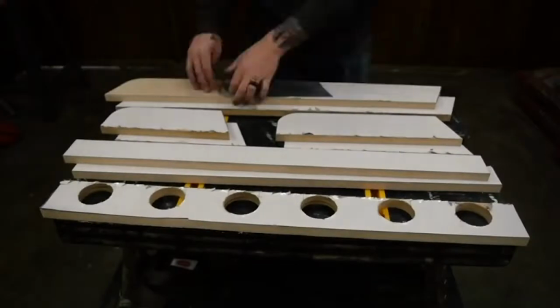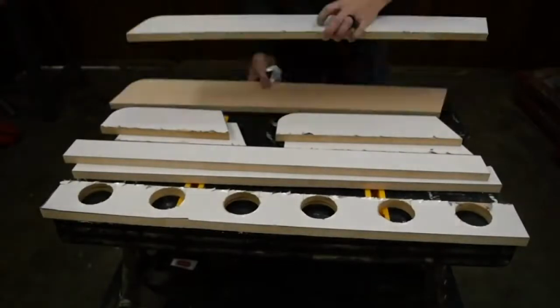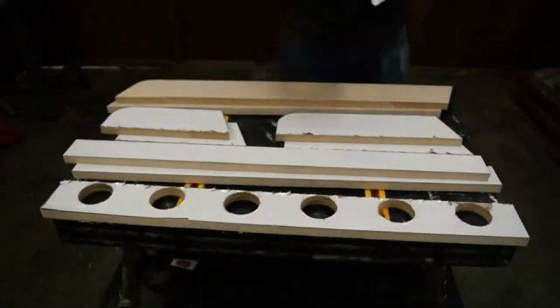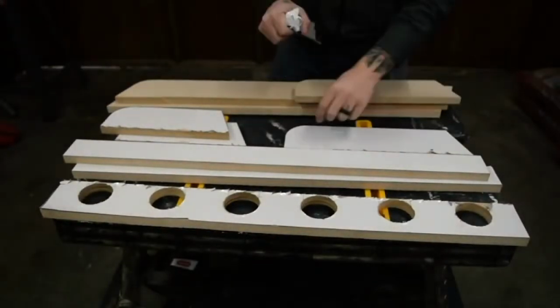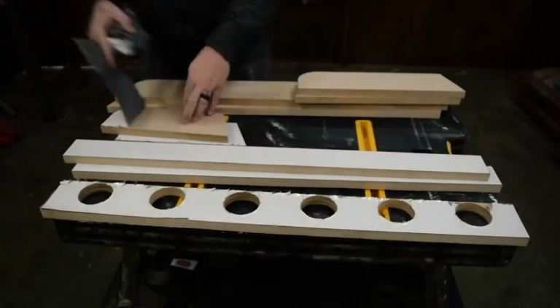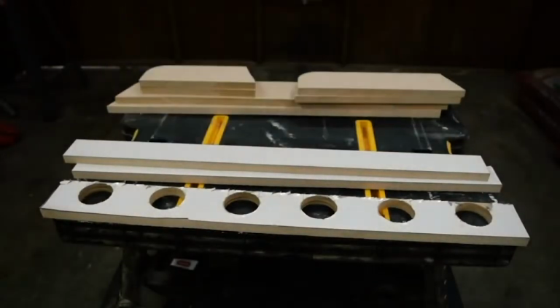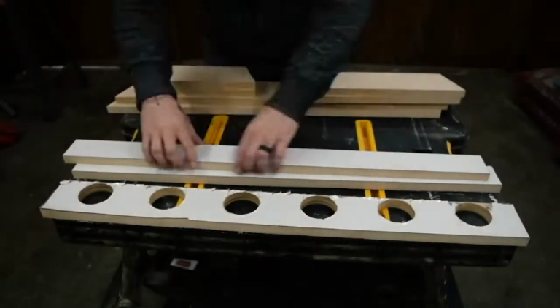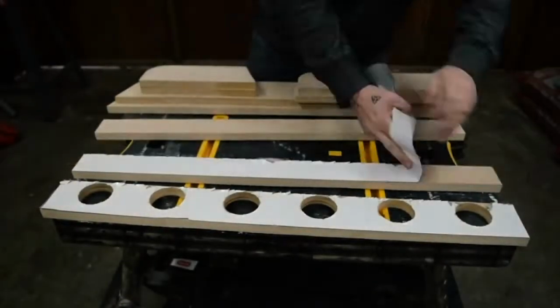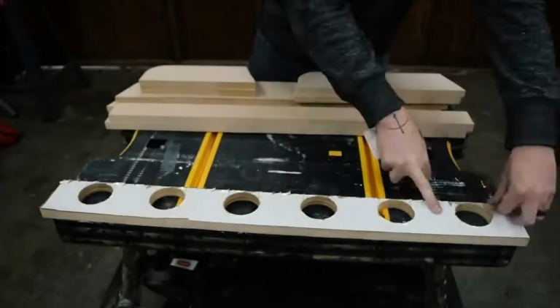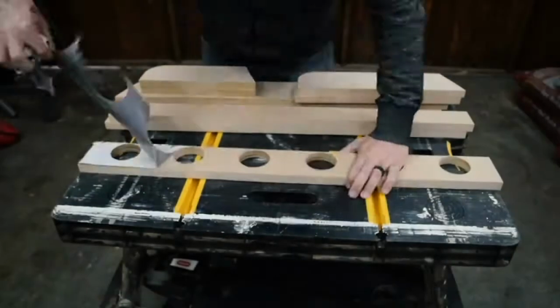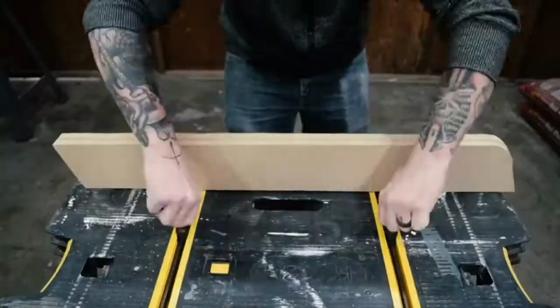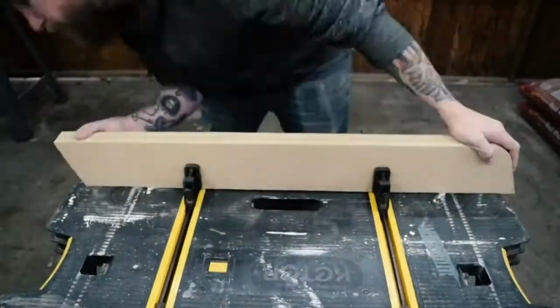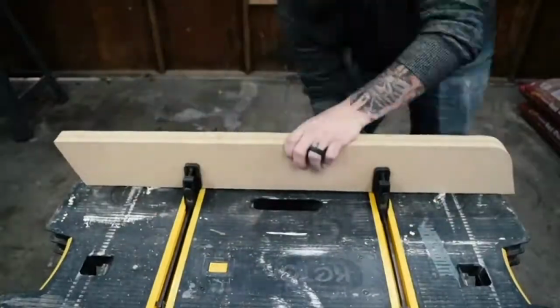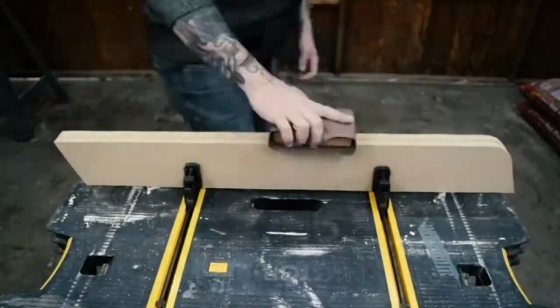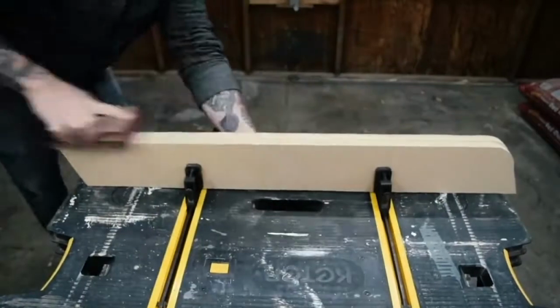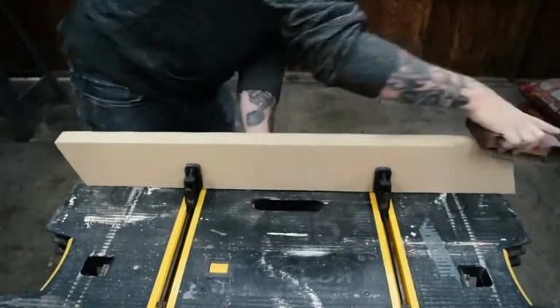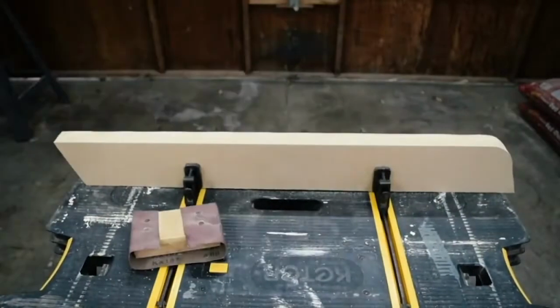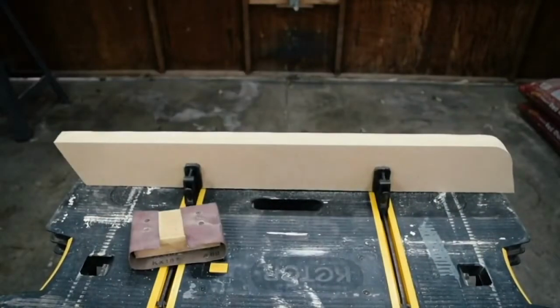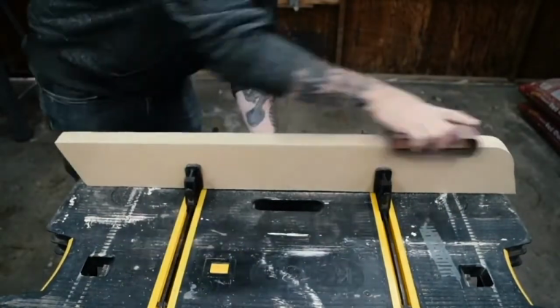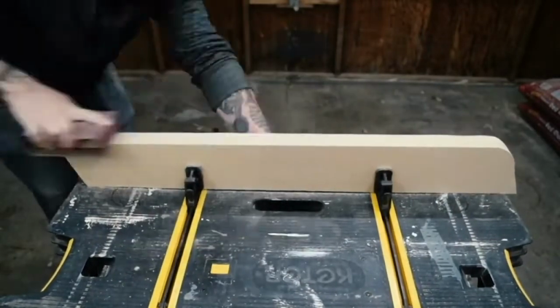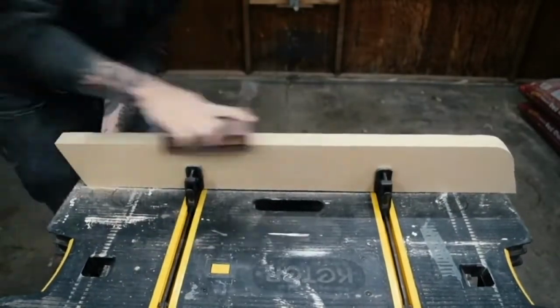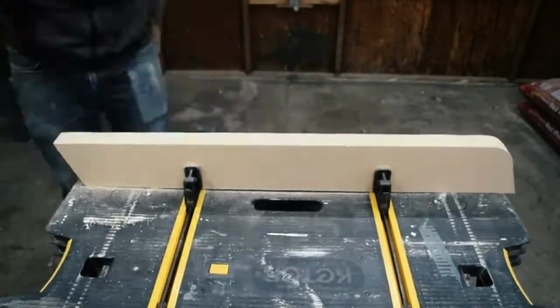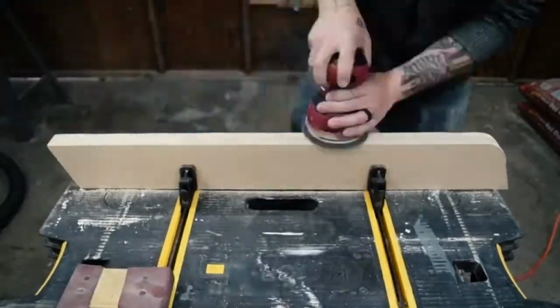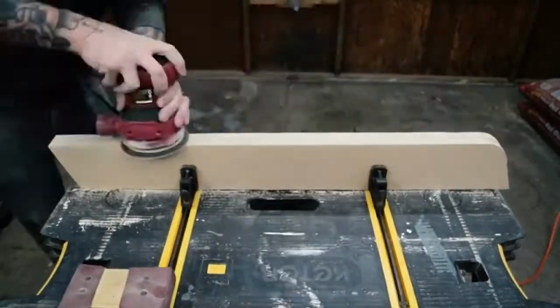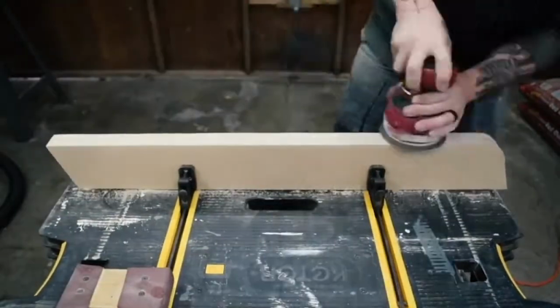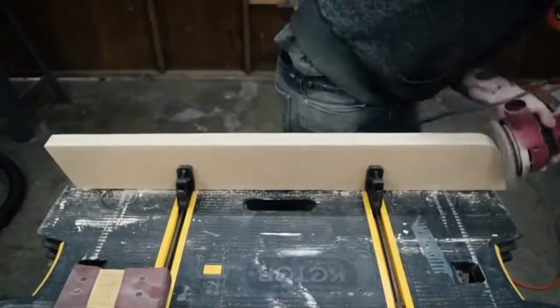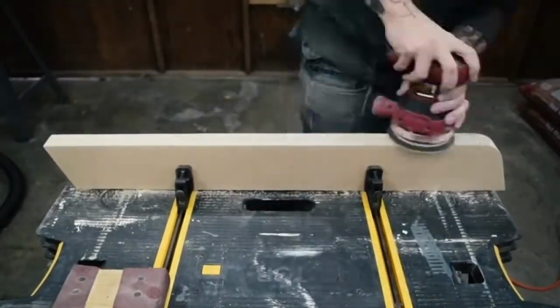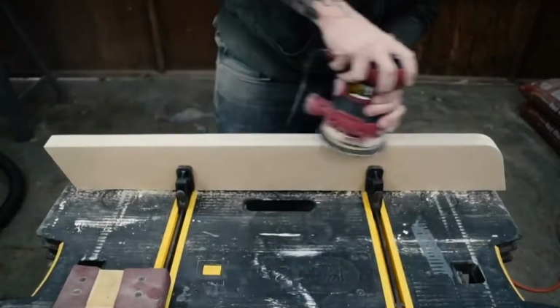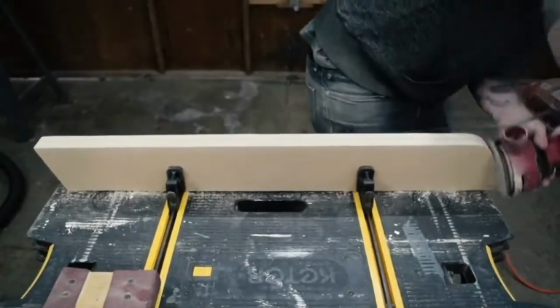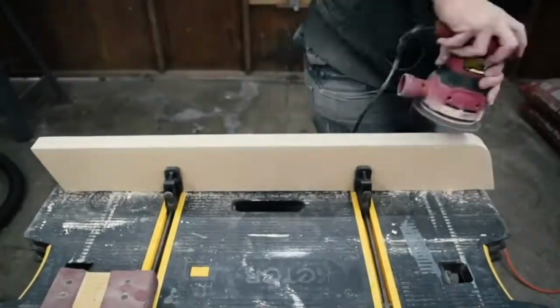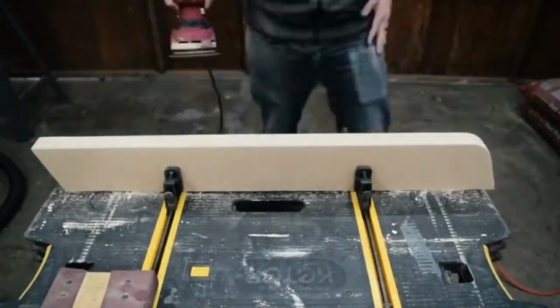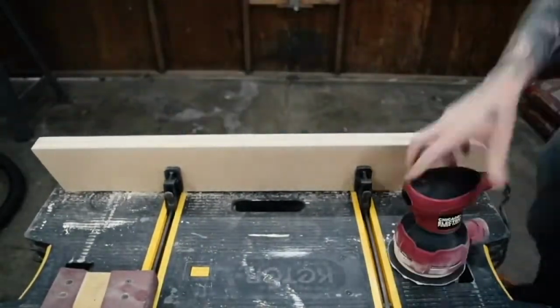I removed the template at this point because the vinyl doesn't sand down very well. But if you're using a paper template, you can leave it on if you want. Now you're going to start sanding everything down, making sure to sand the matching pieces together.